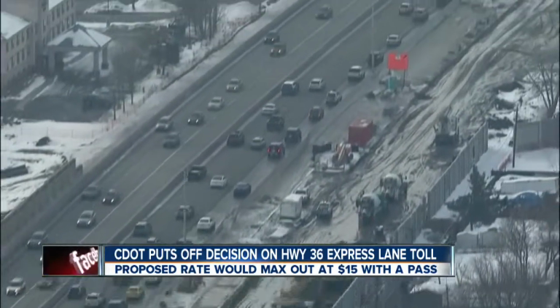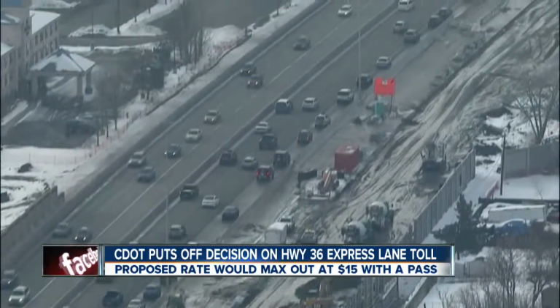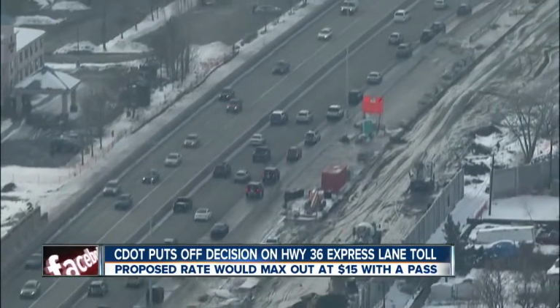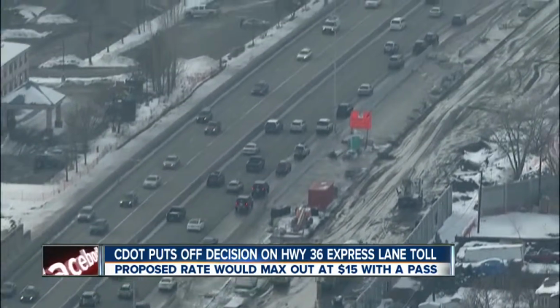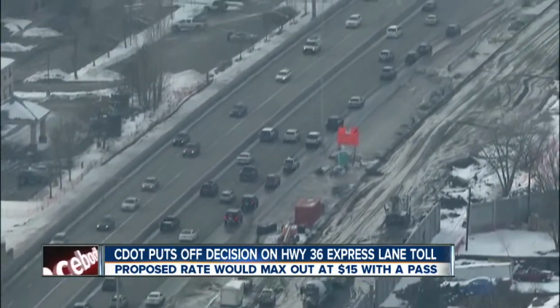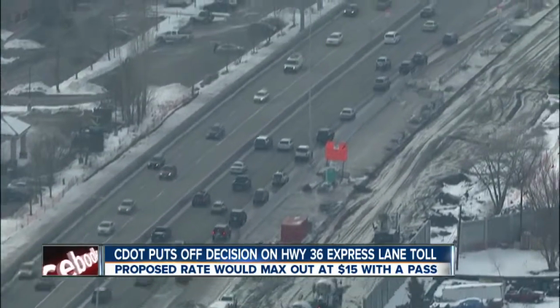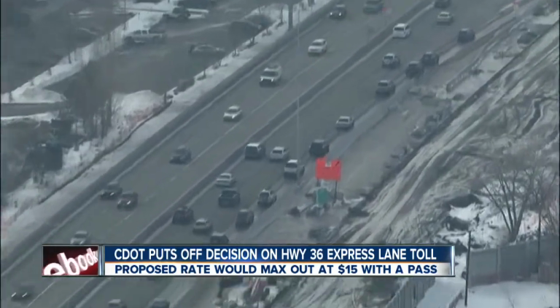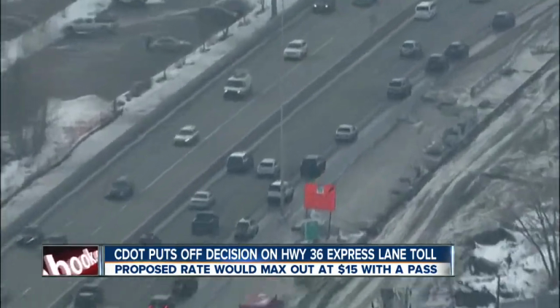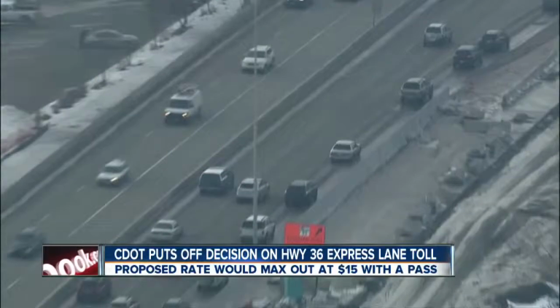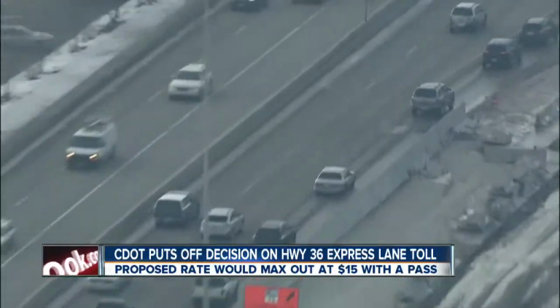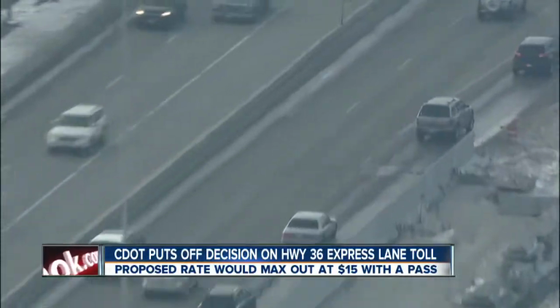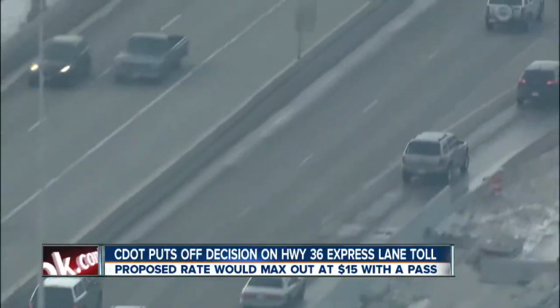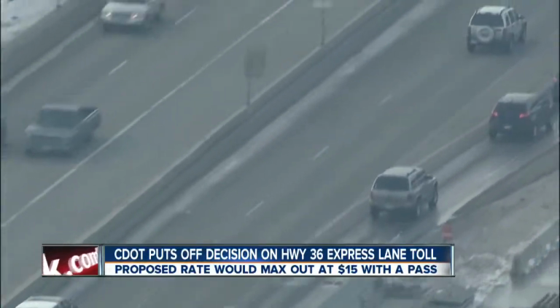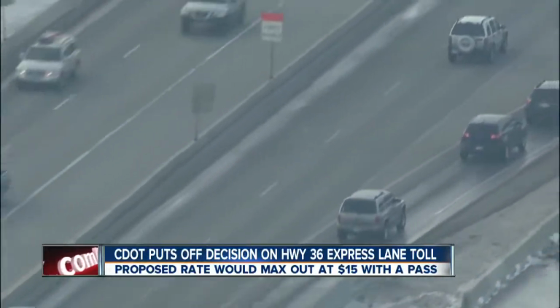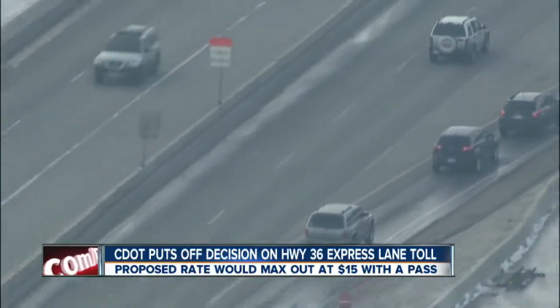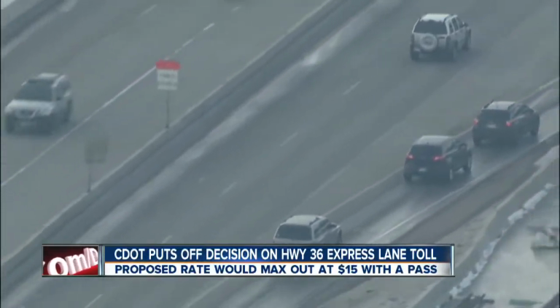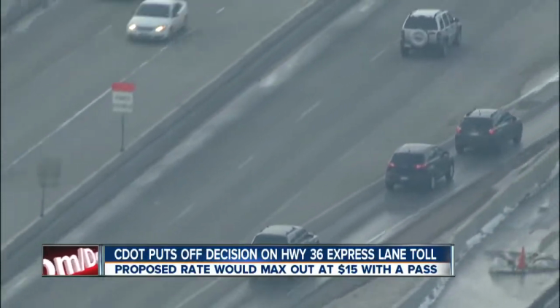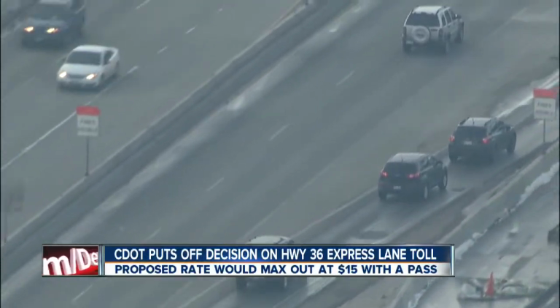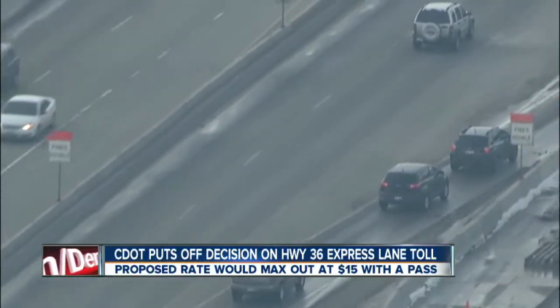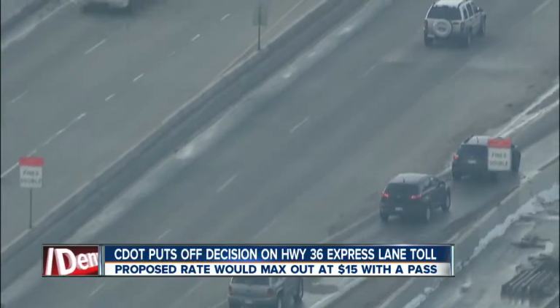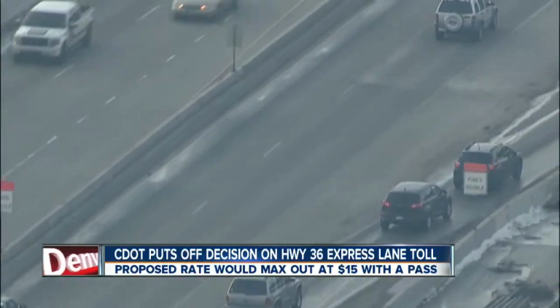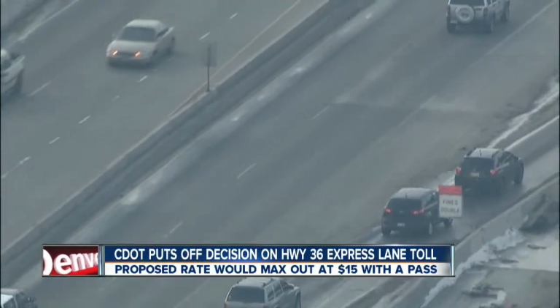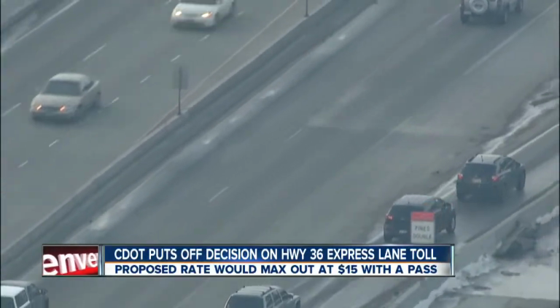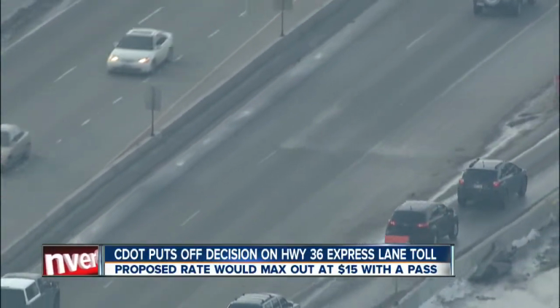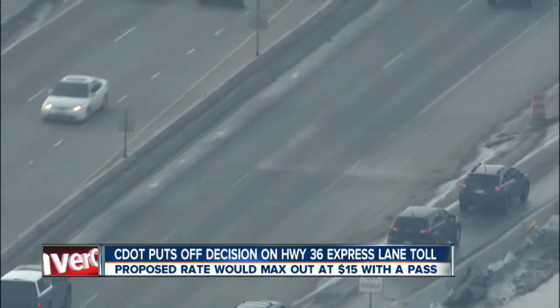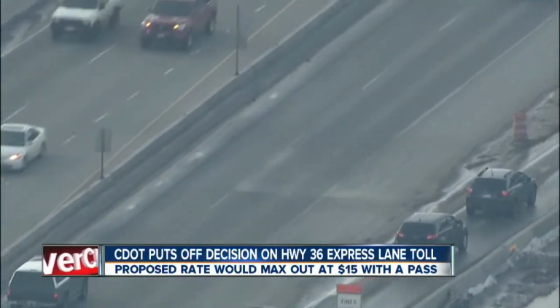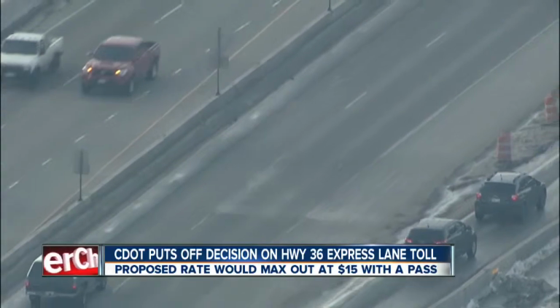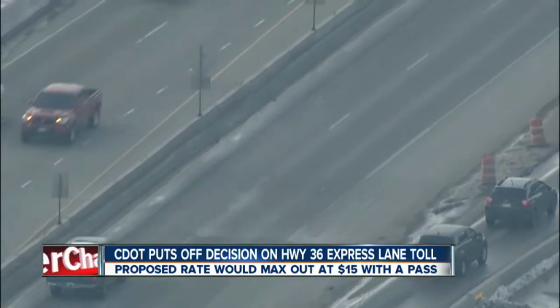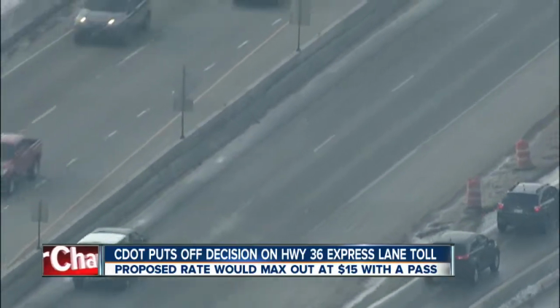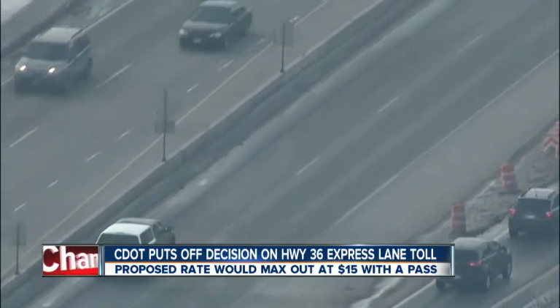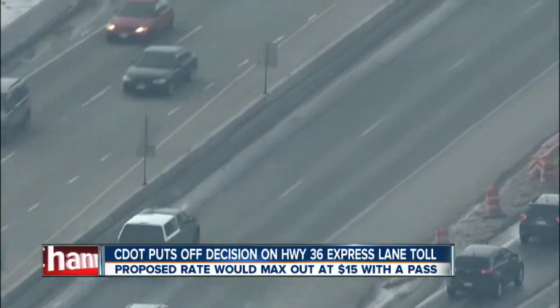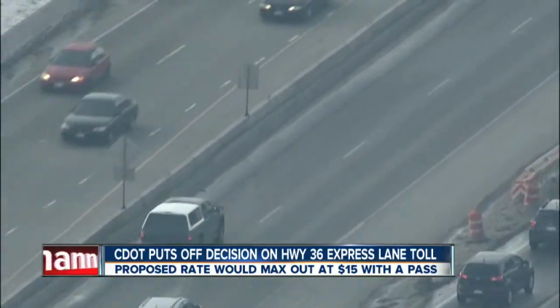The proposed rate maxes out at $15 a round trip from Broomfield to Denver with an express pass. If you don't have that pass, it'll cost you almost $30.